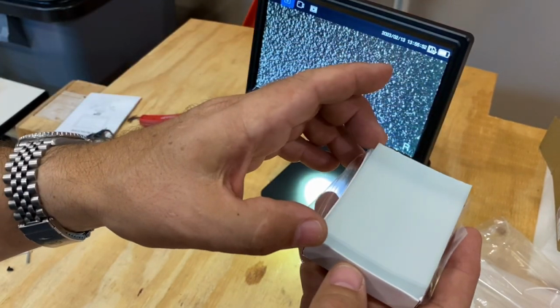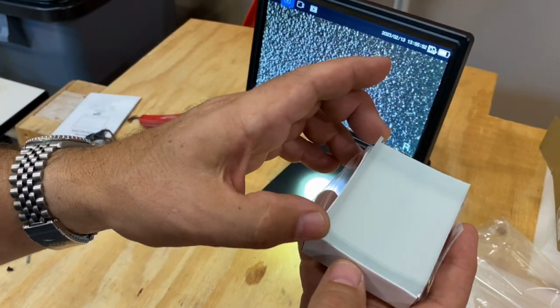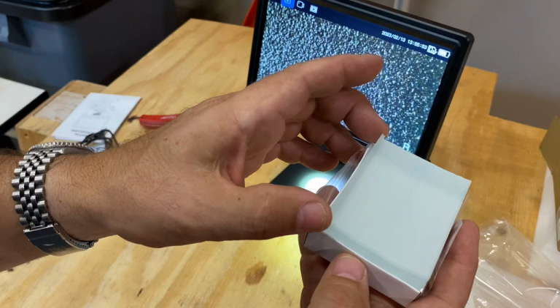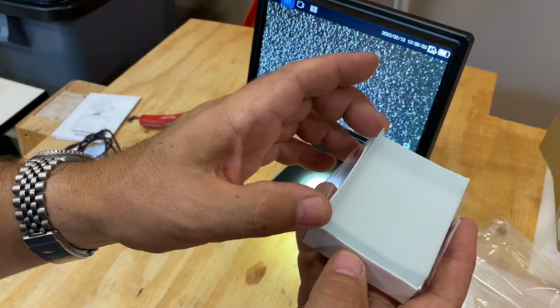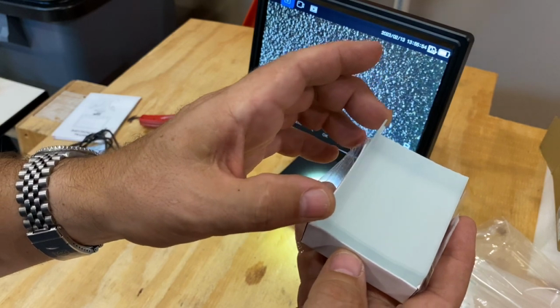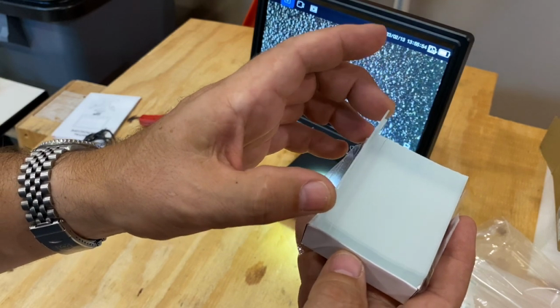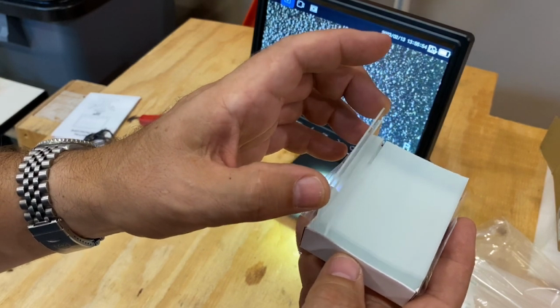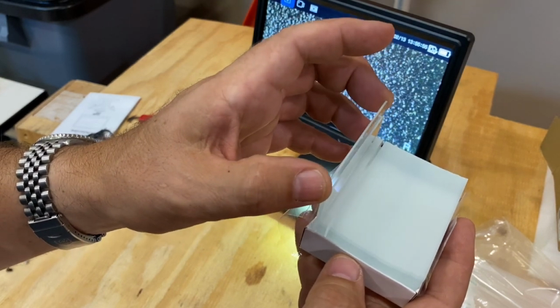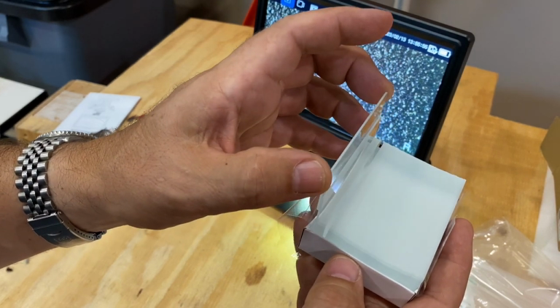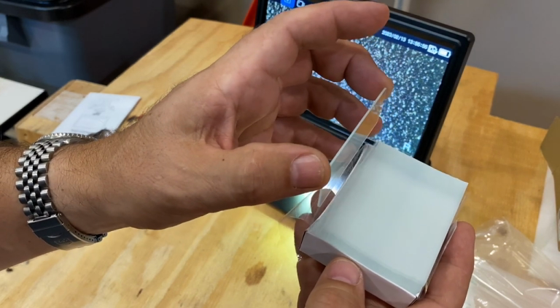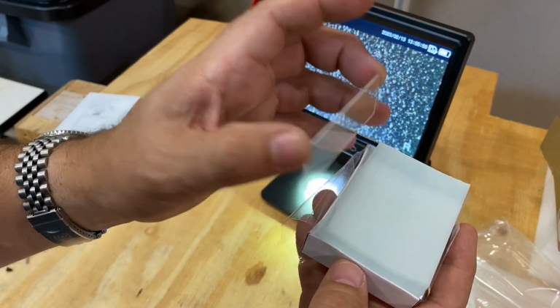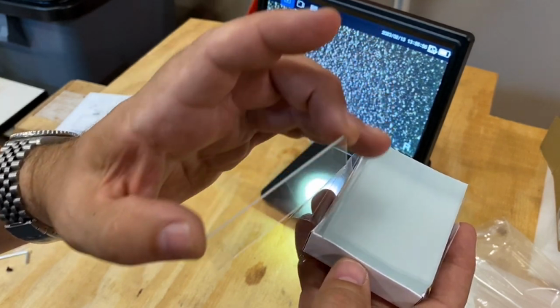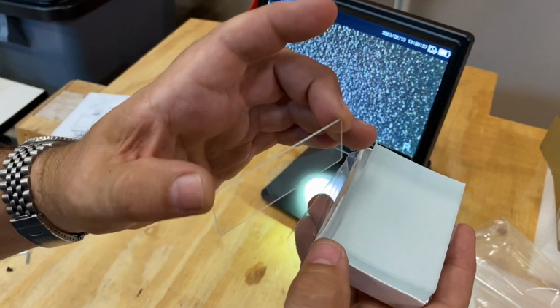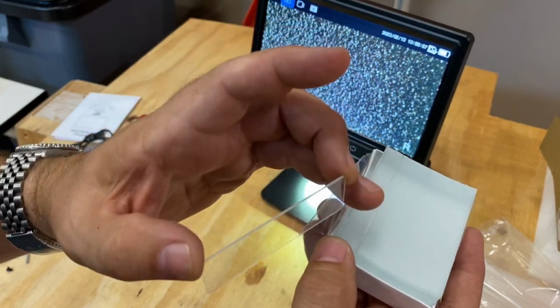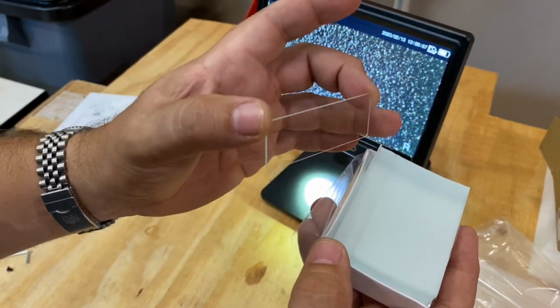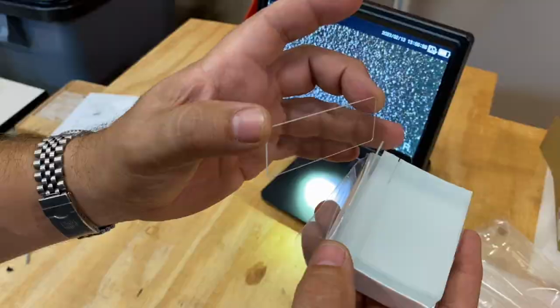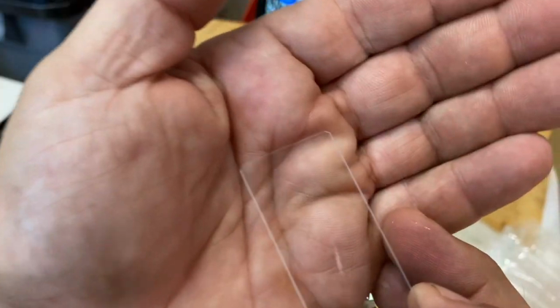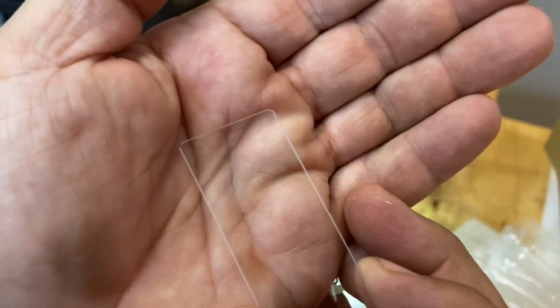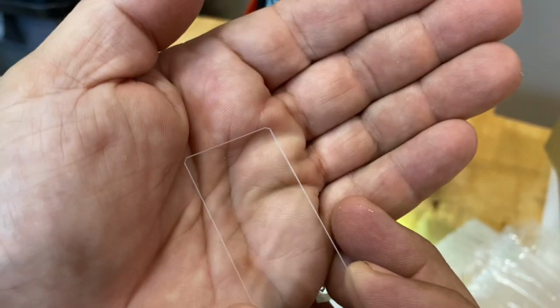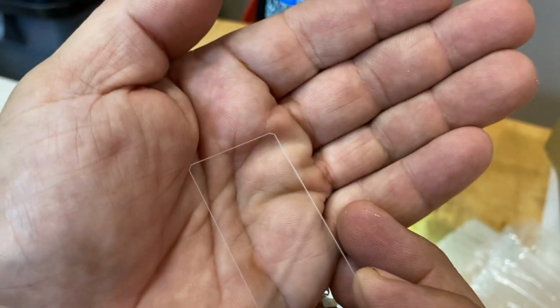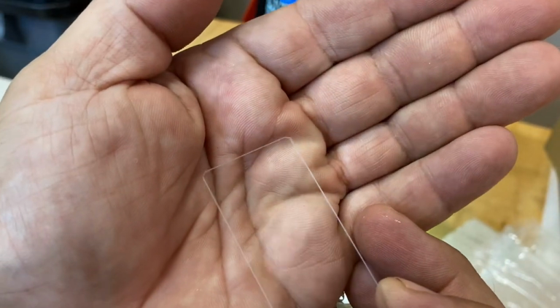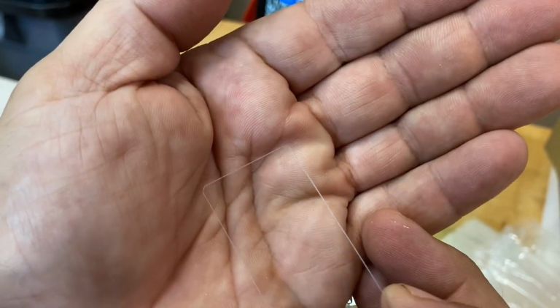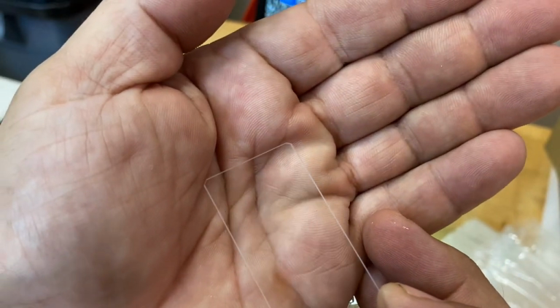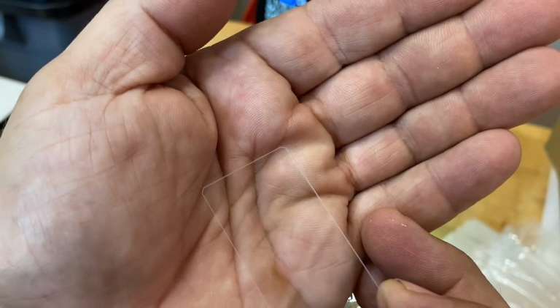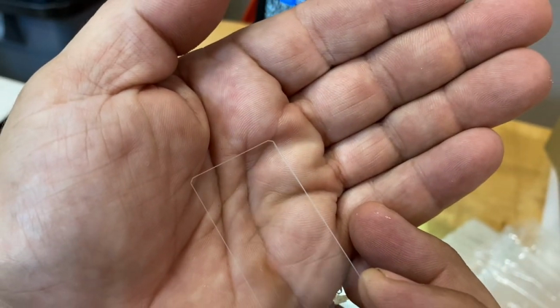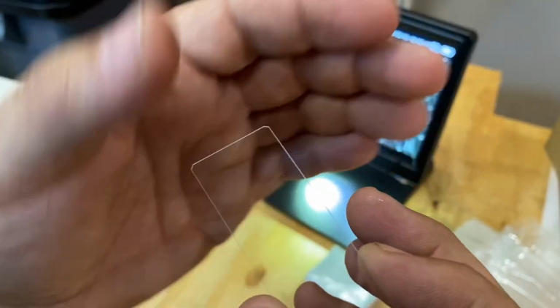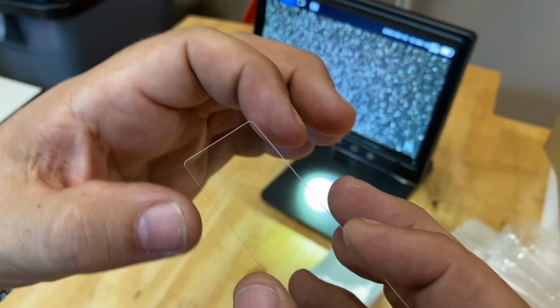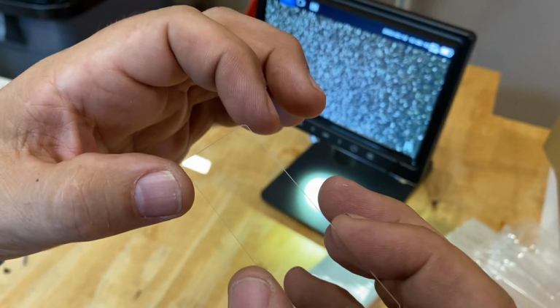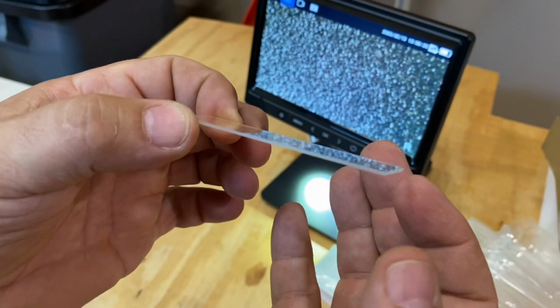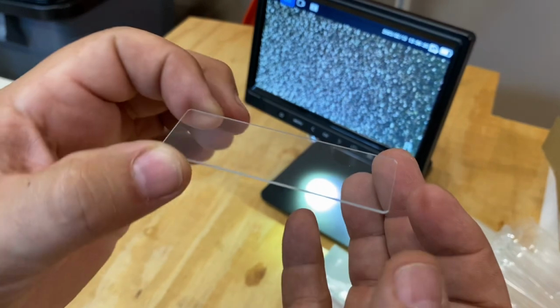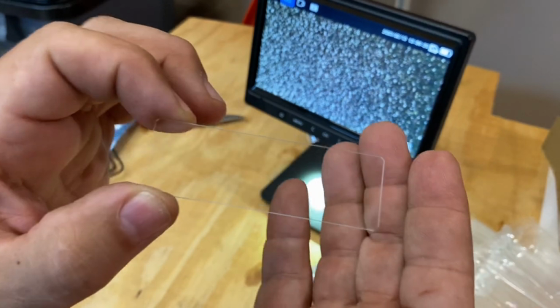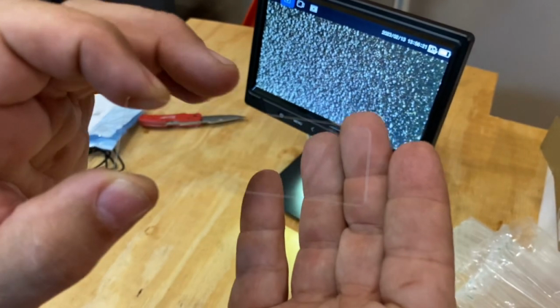Just slide one out like this. You can see that the corners are cut at a 45 degree so they're not too sharp, and they're just very well engineered.